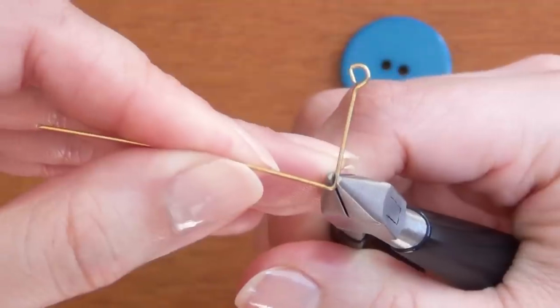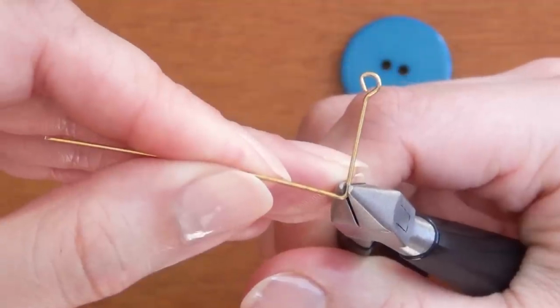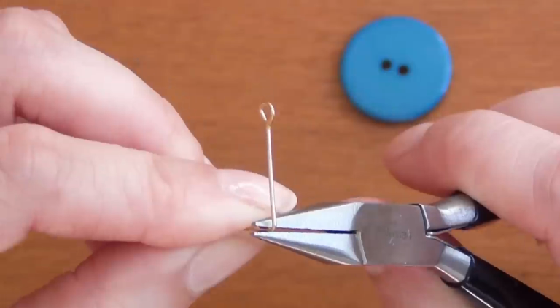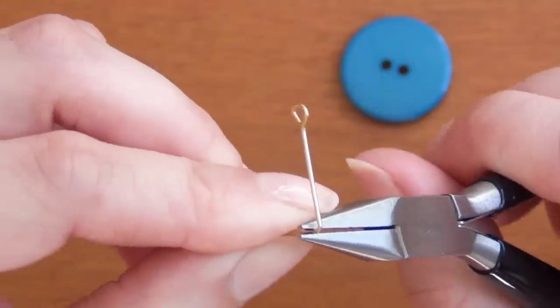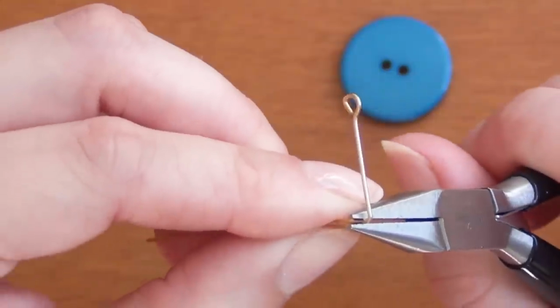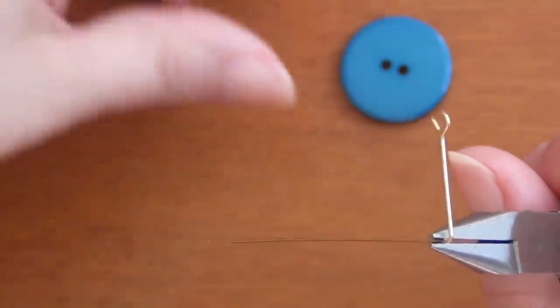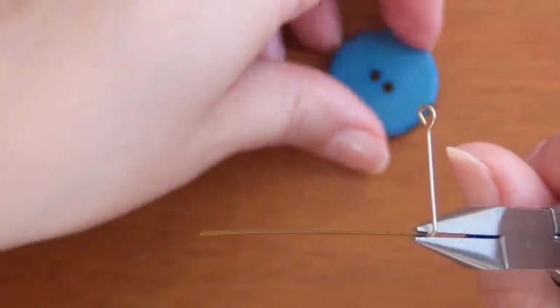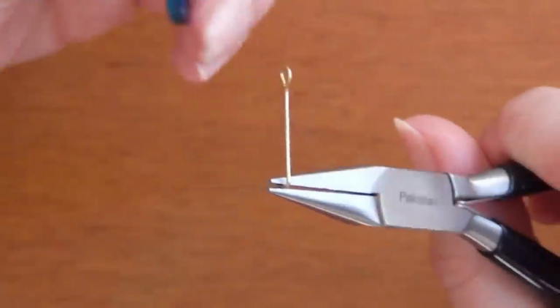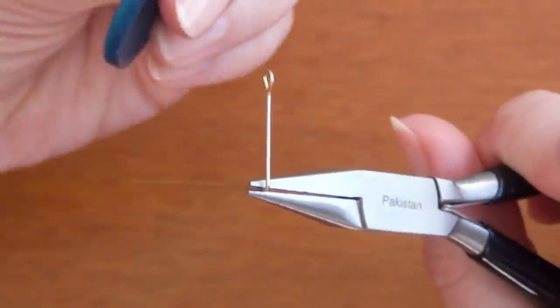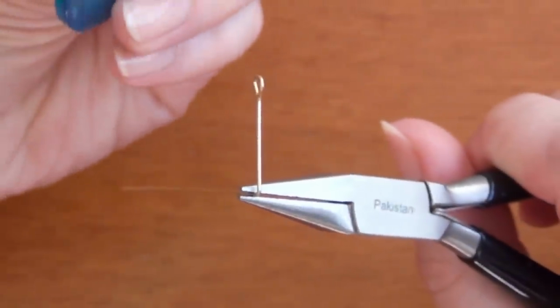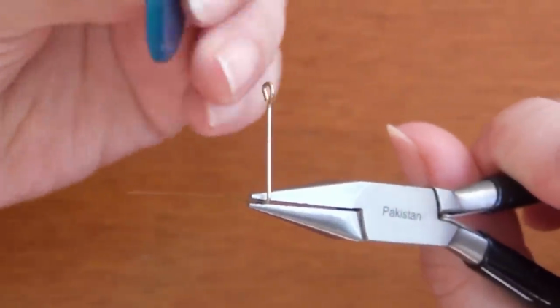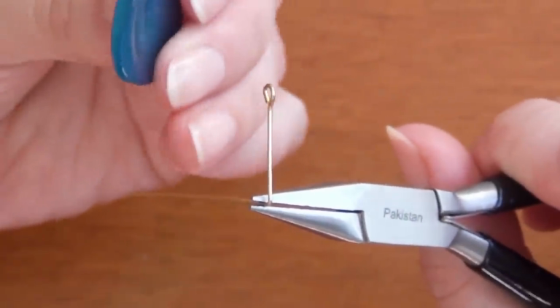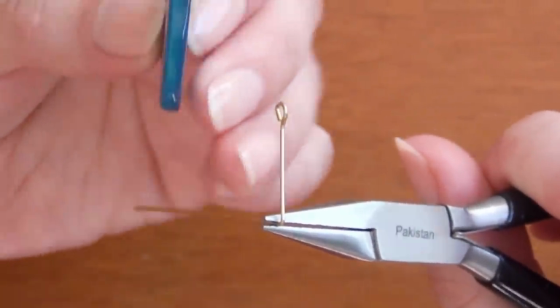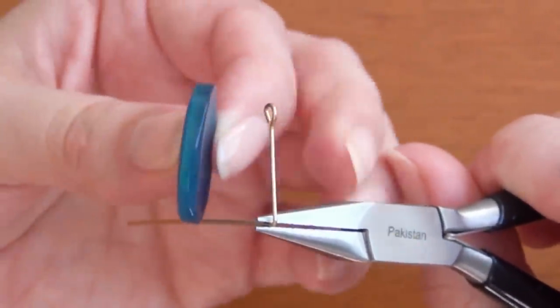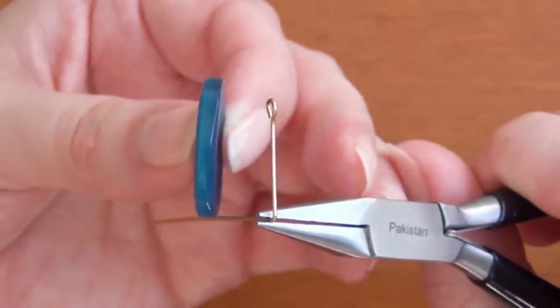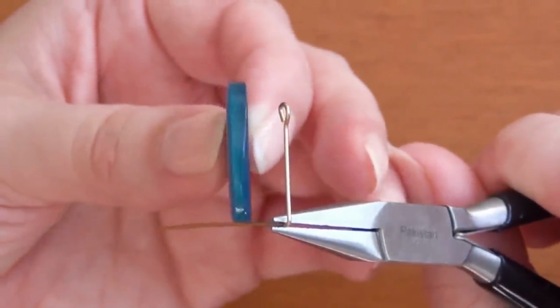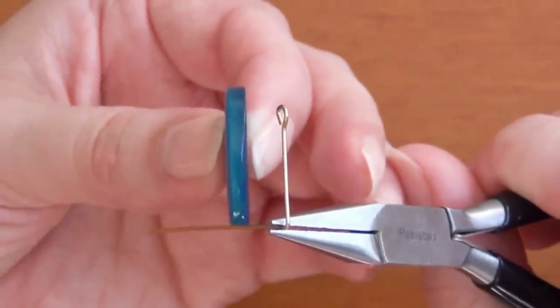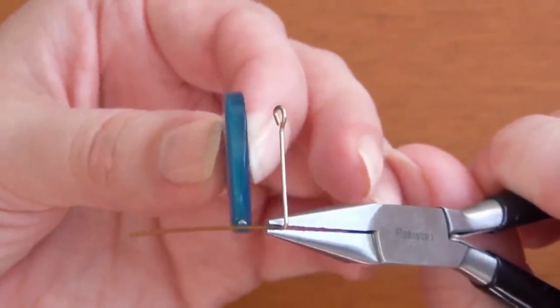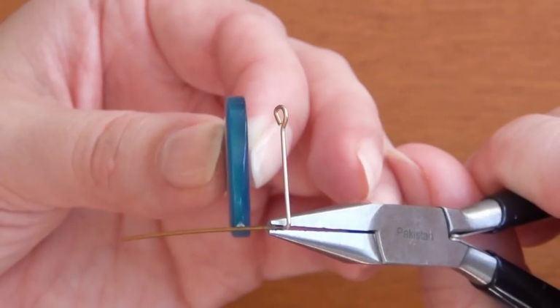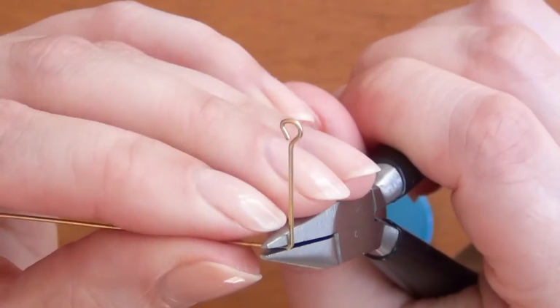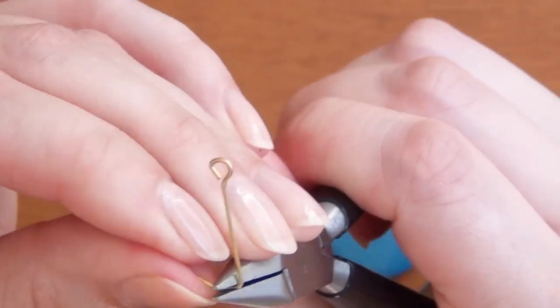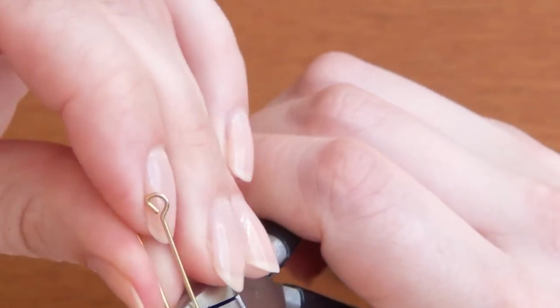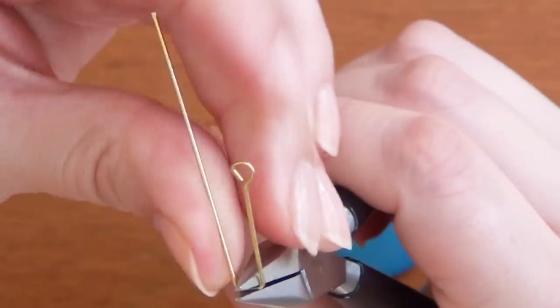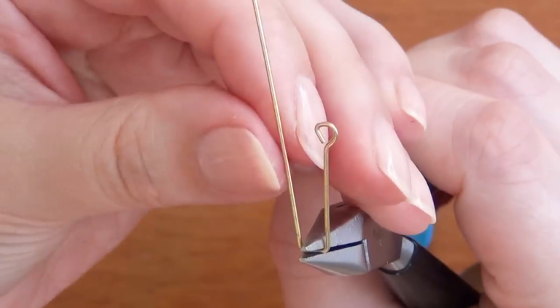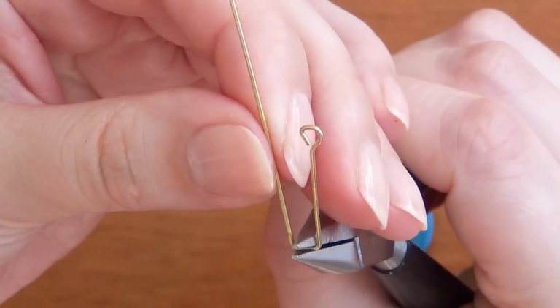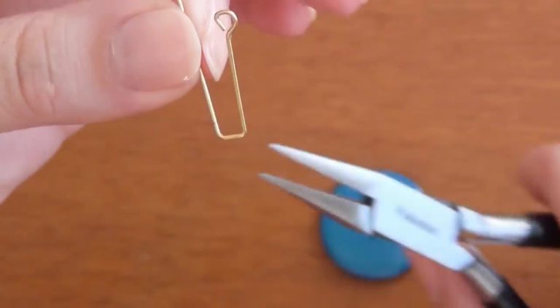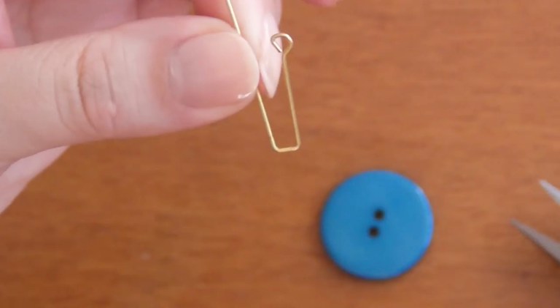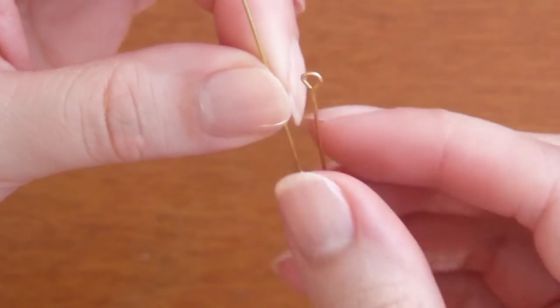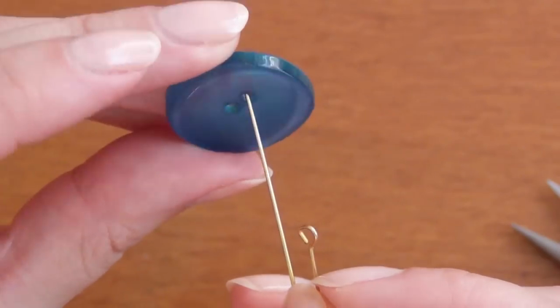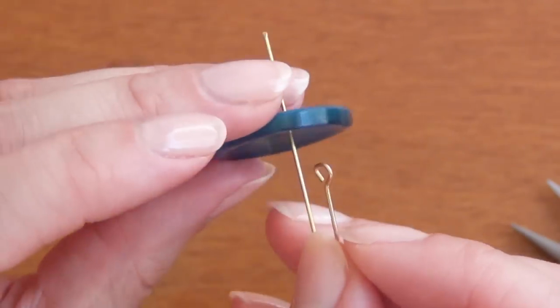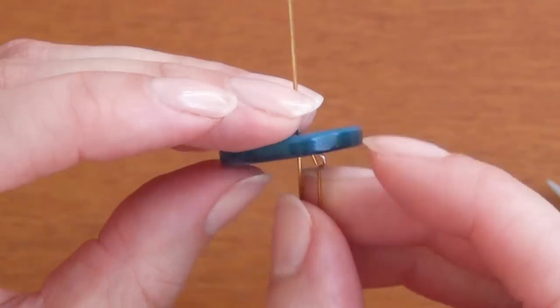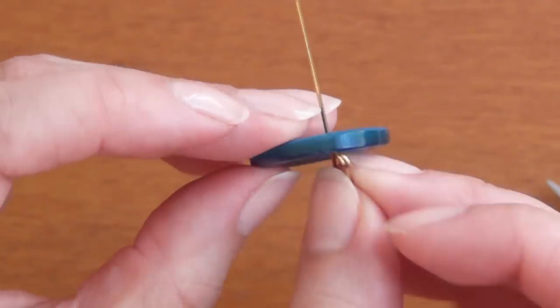Grab your head pin at the point where it intersects with the hole on your button and bend the wire sideways to make sort of an L shape with the loop at the top. Next bend it again at such a place that it's going to accommodate the width of your button — otherwise you're going to snap your button in half.